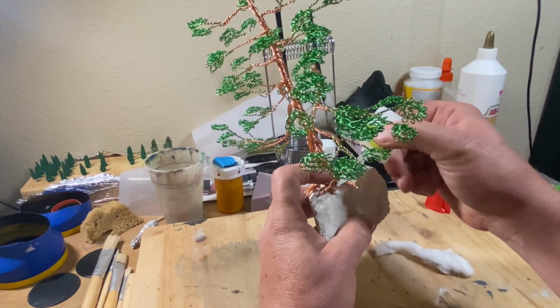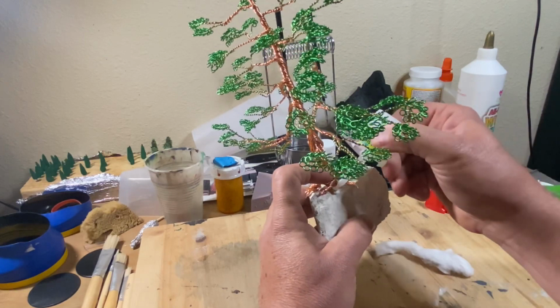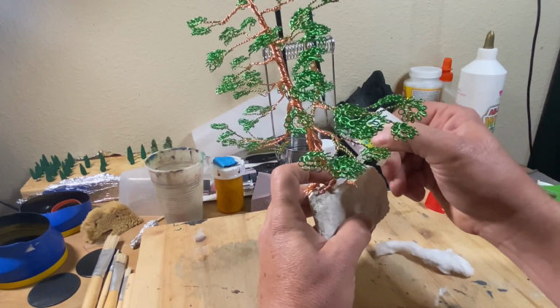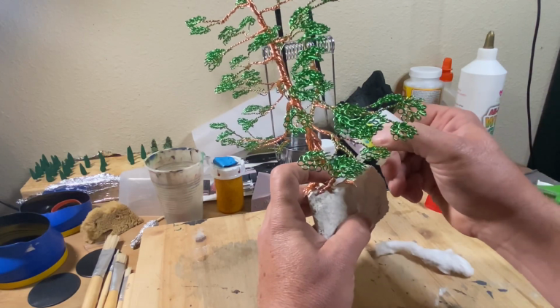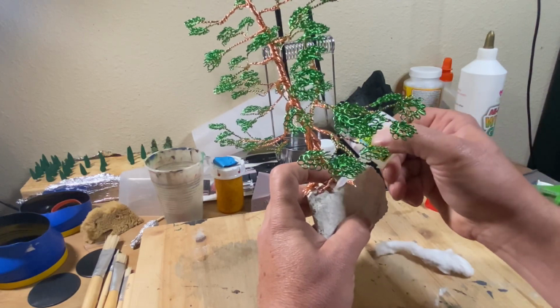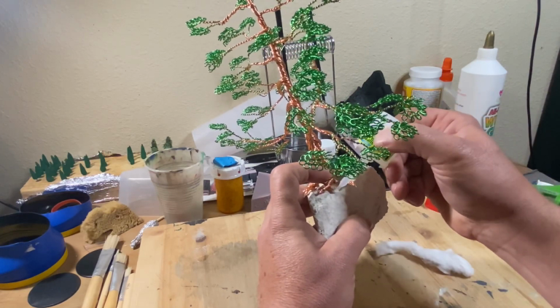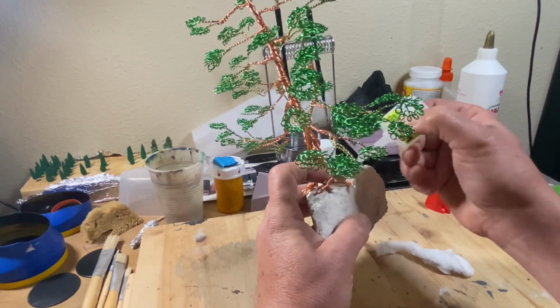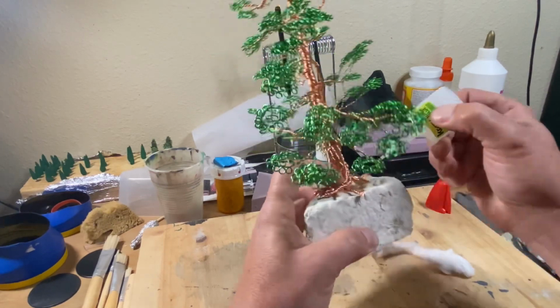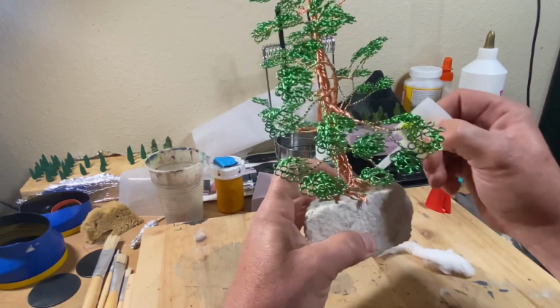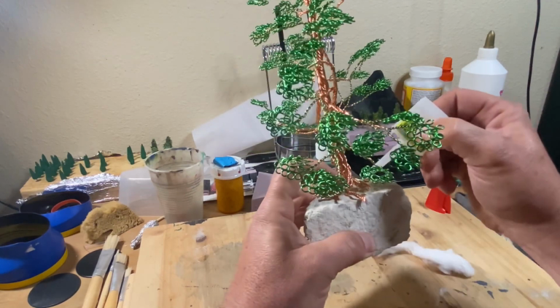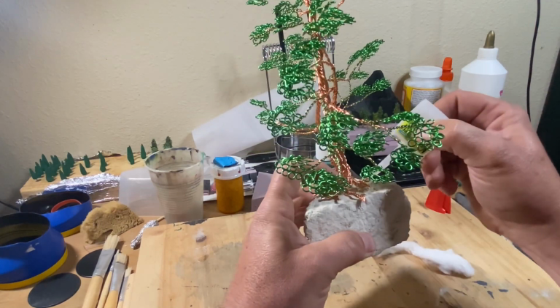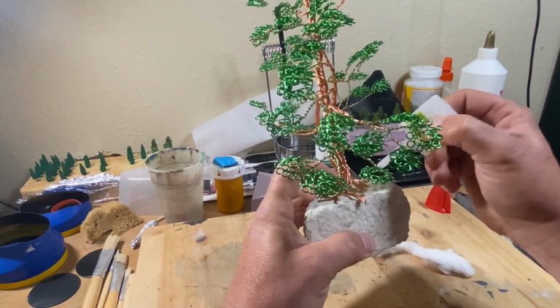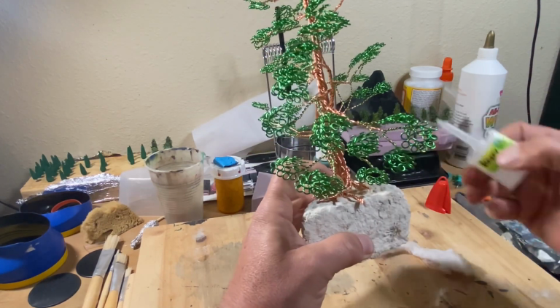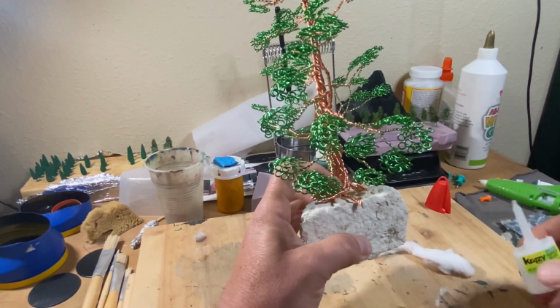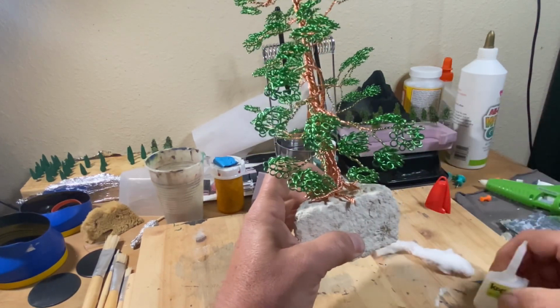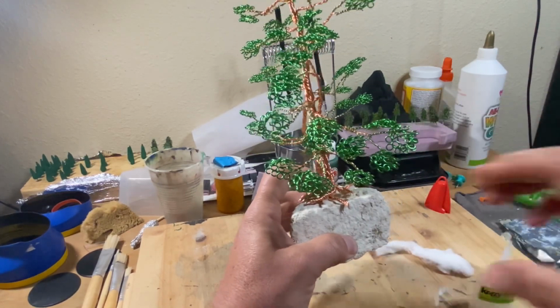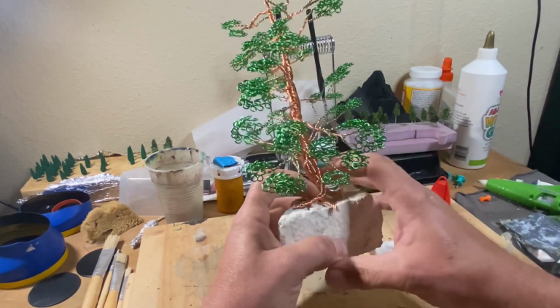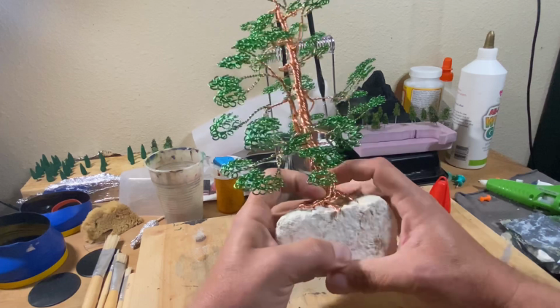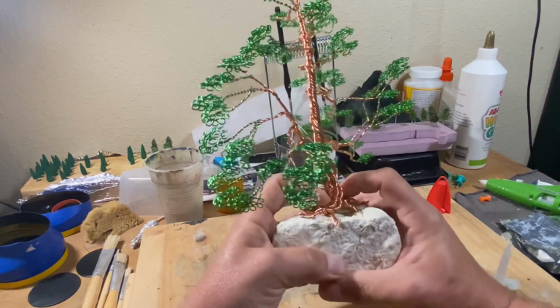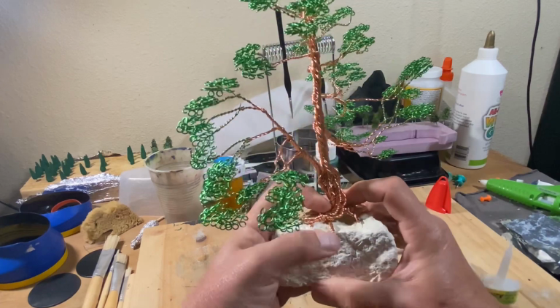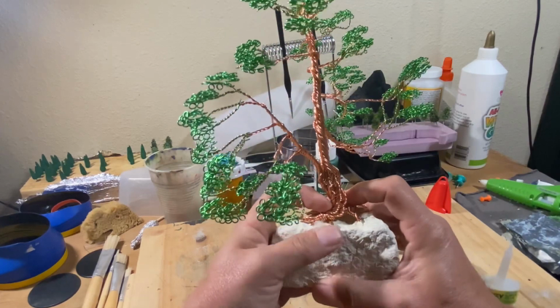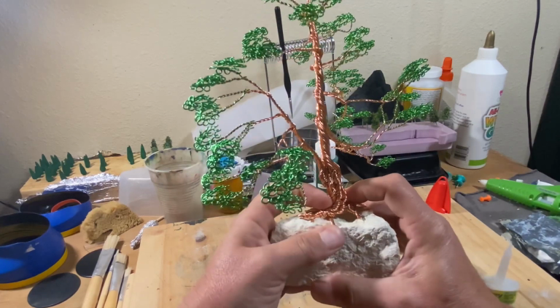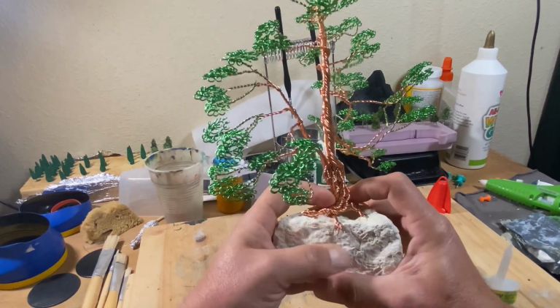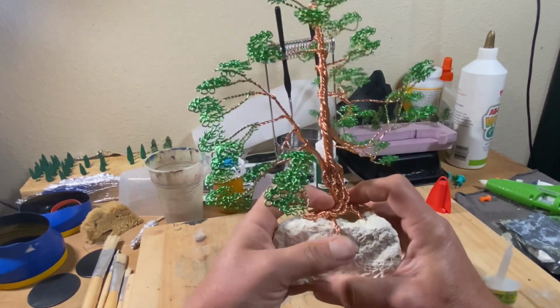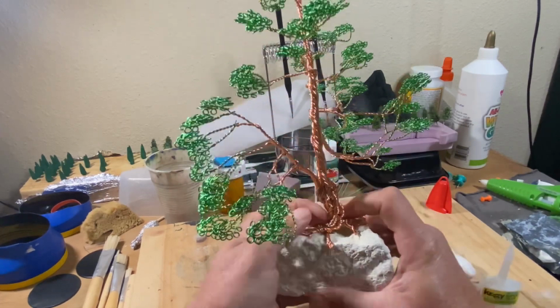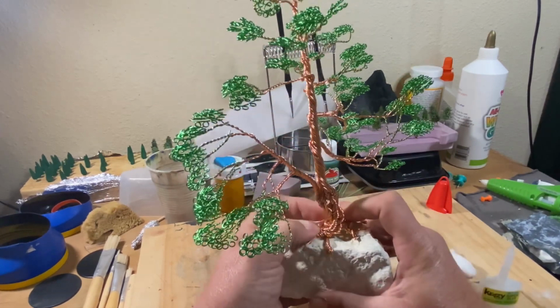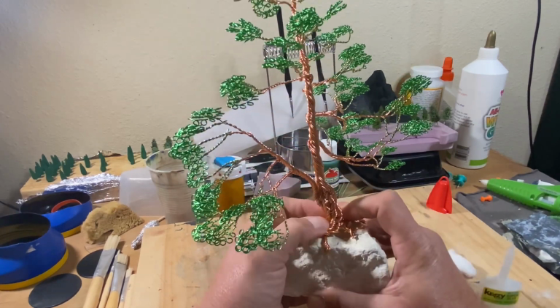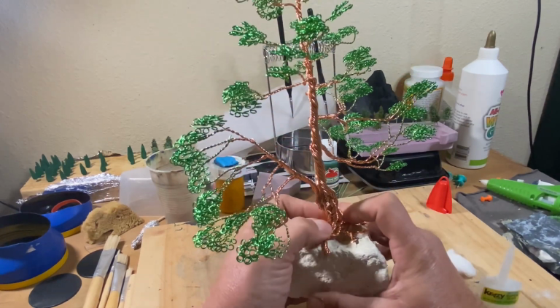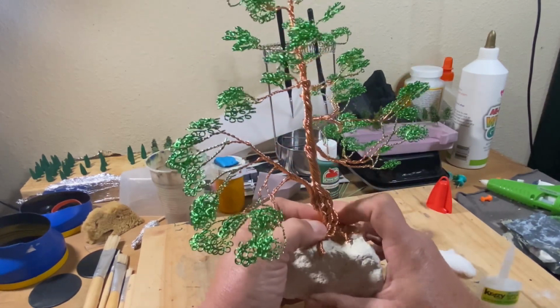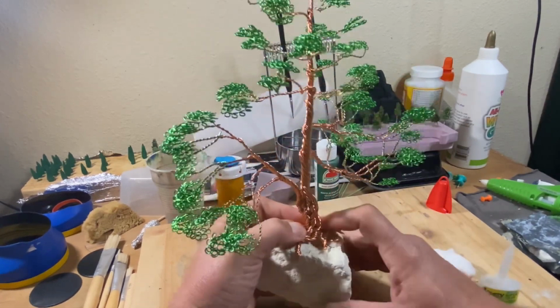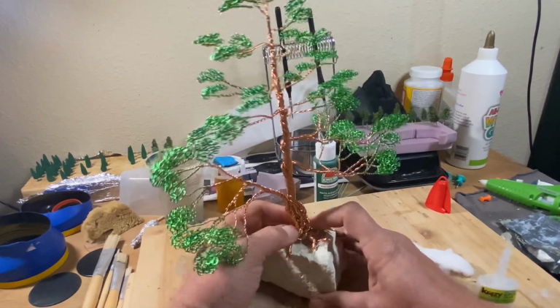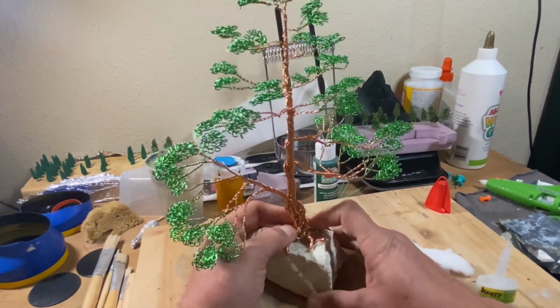With it being glued to the rock, it is done. Thank you everybody for watching and don't forget to give that like button a poke. See you in the next video.